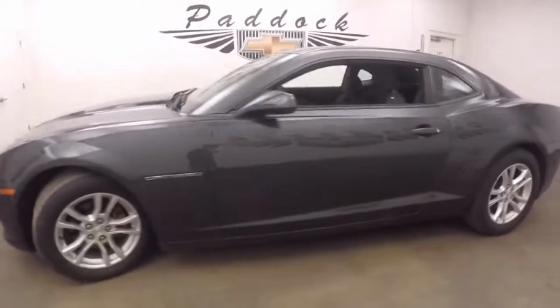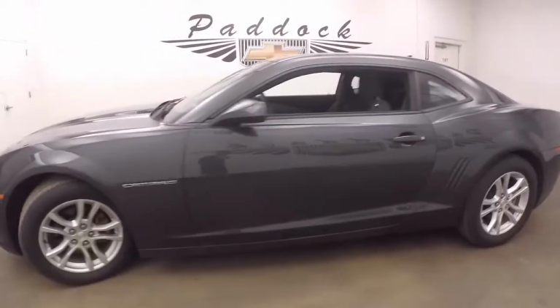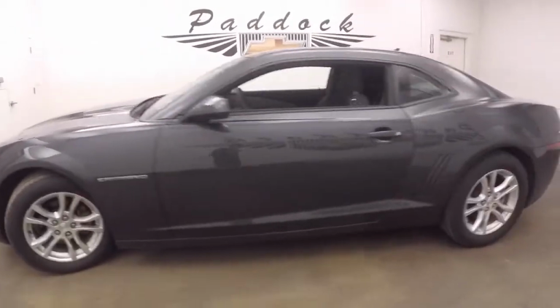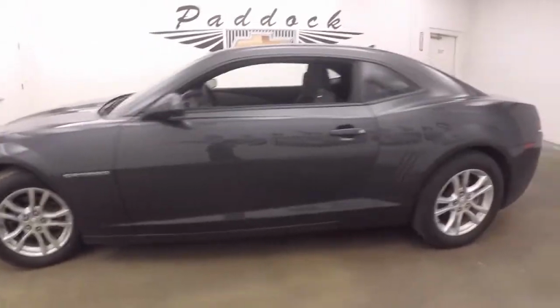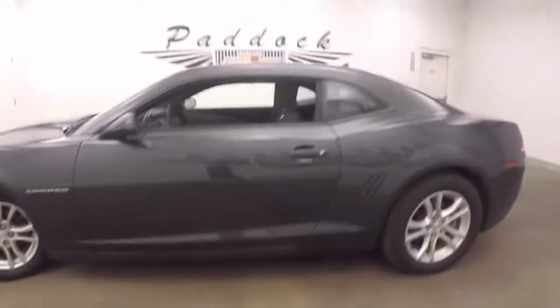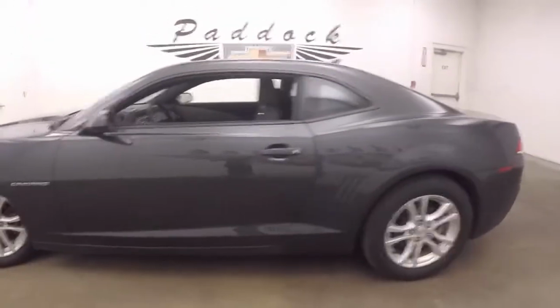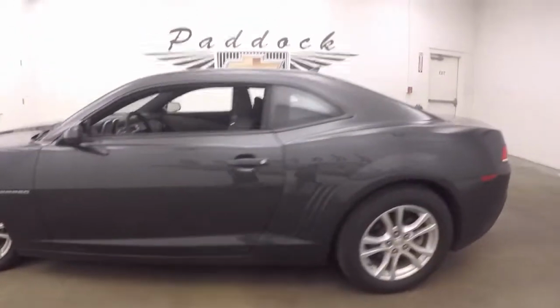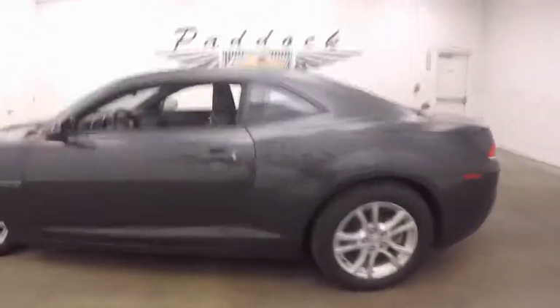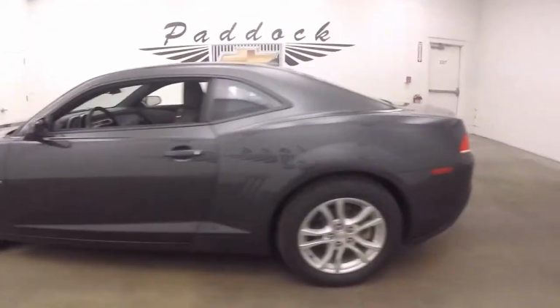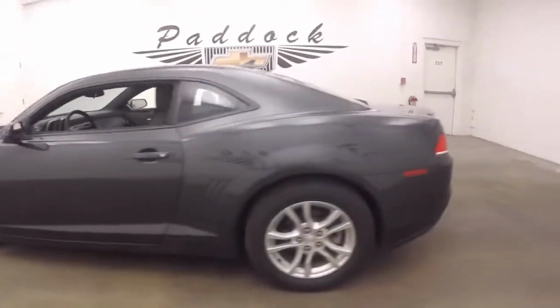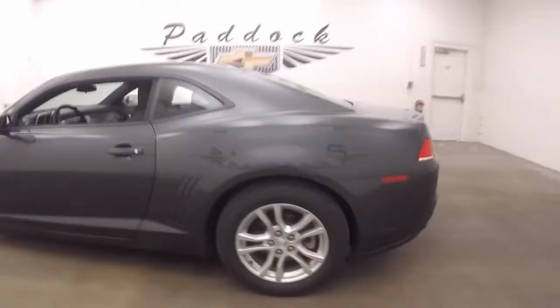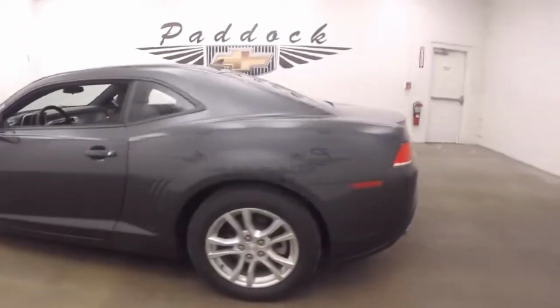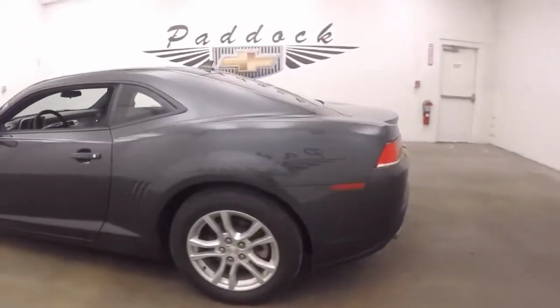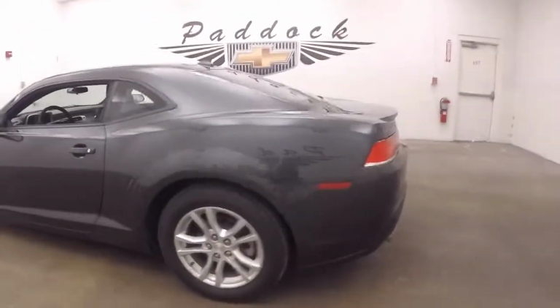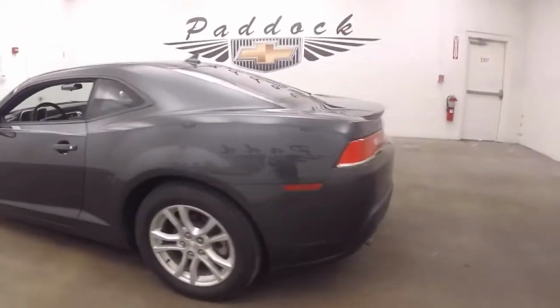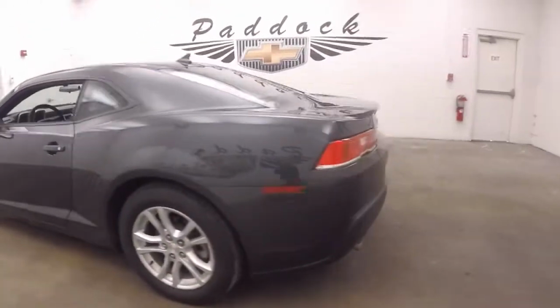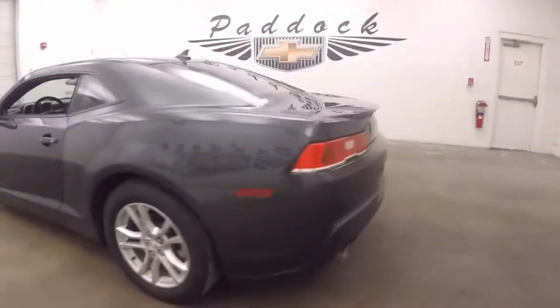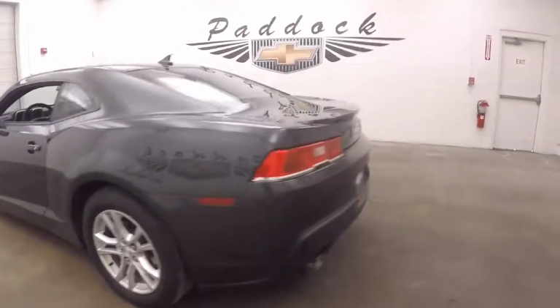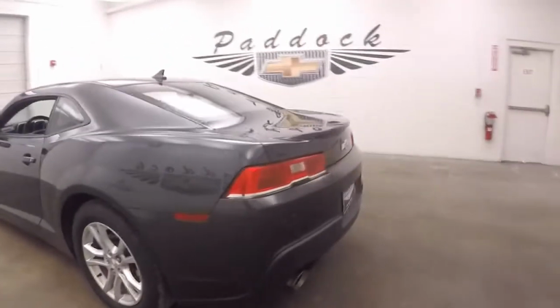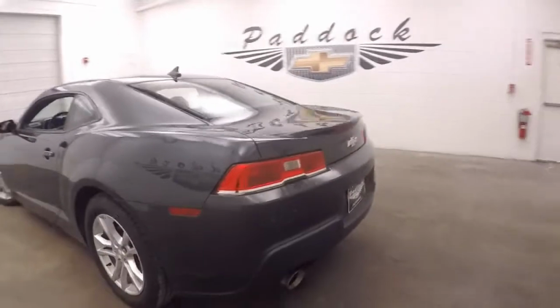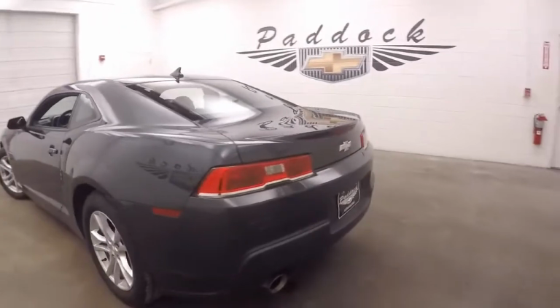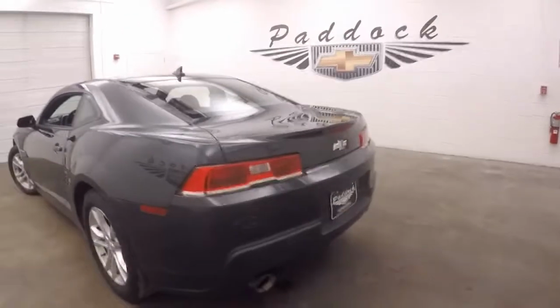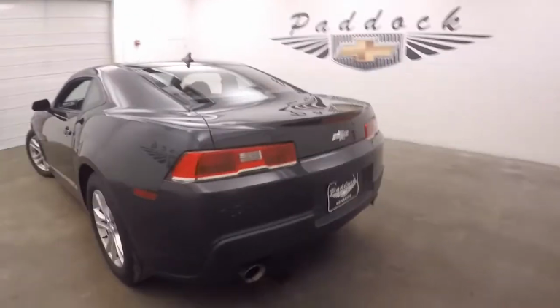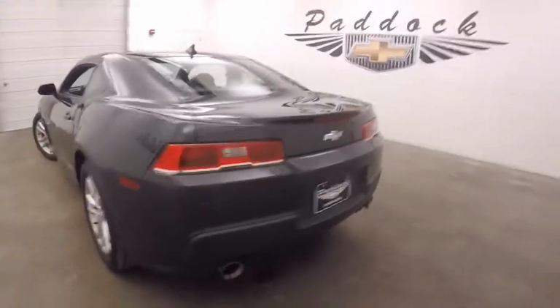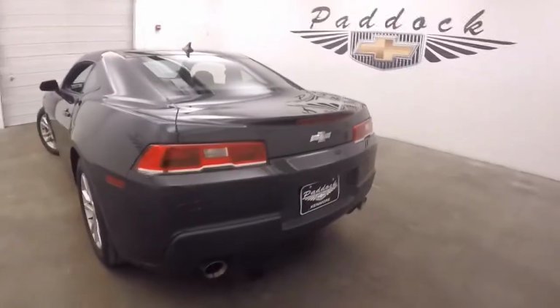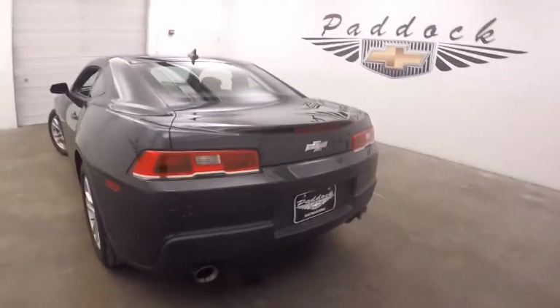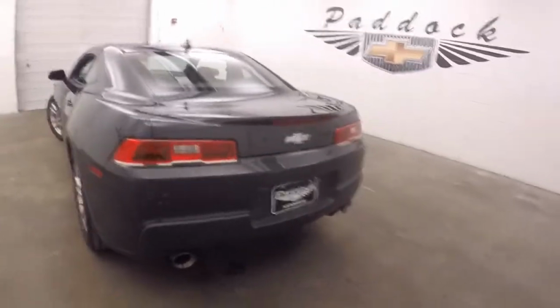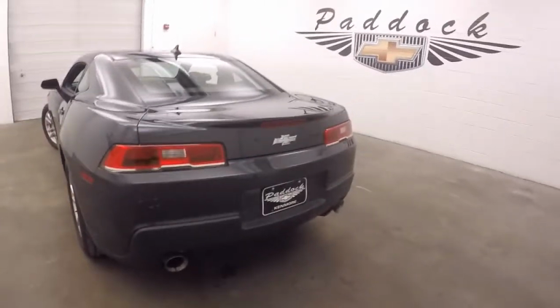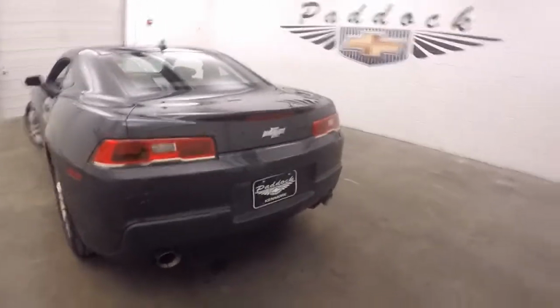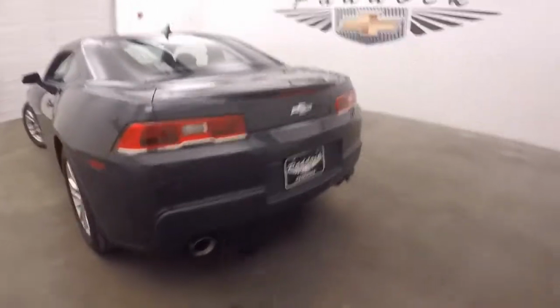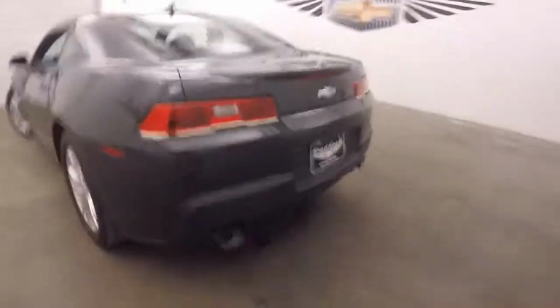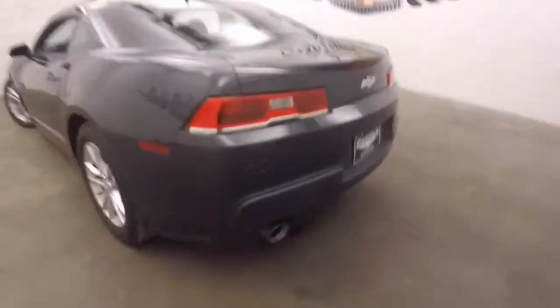Nice alloy wheels and tires. Dual exhaust coming out the back.